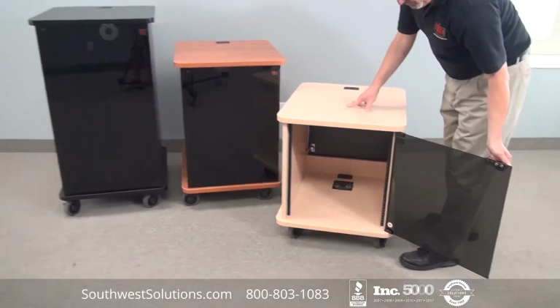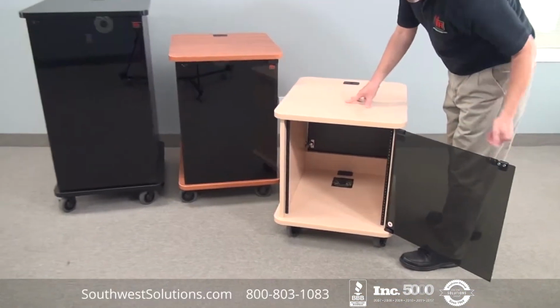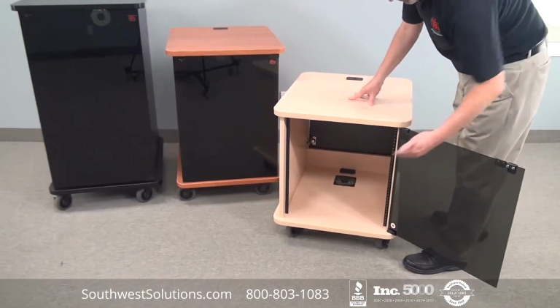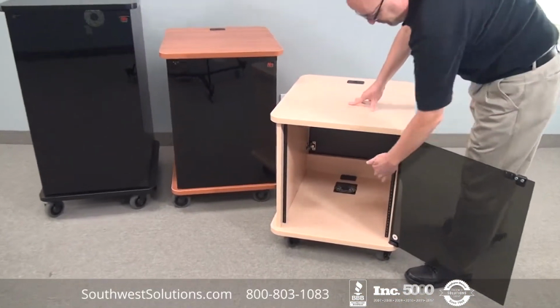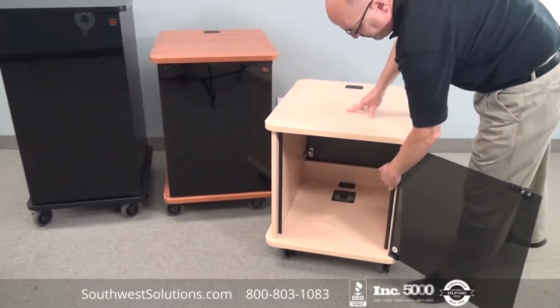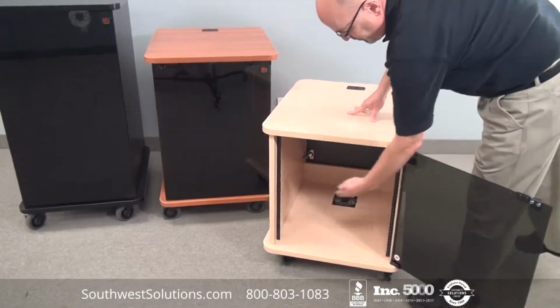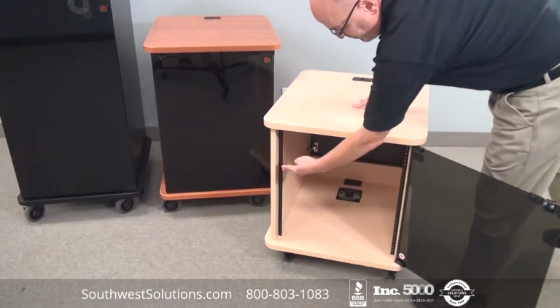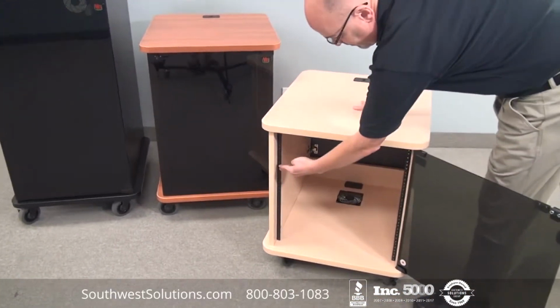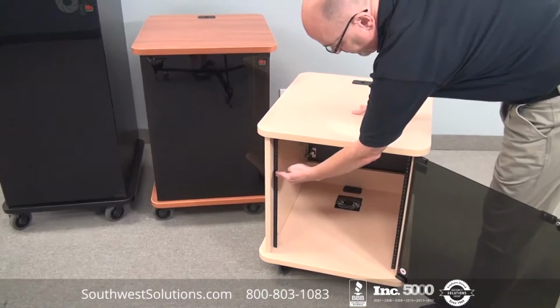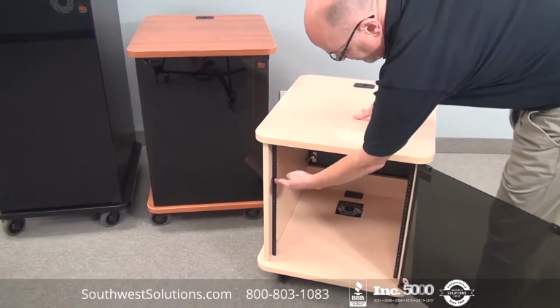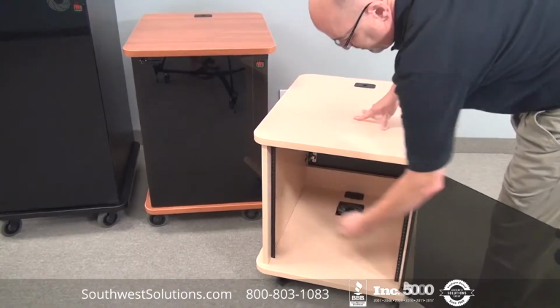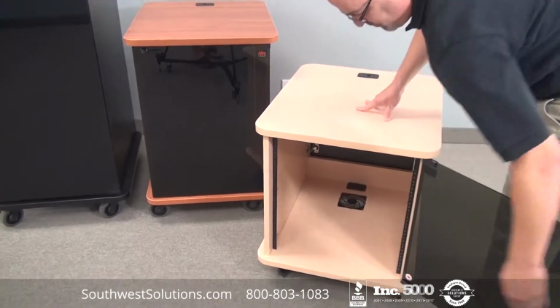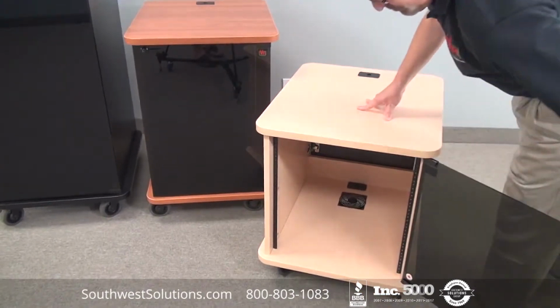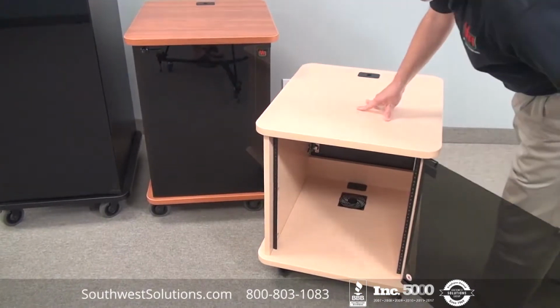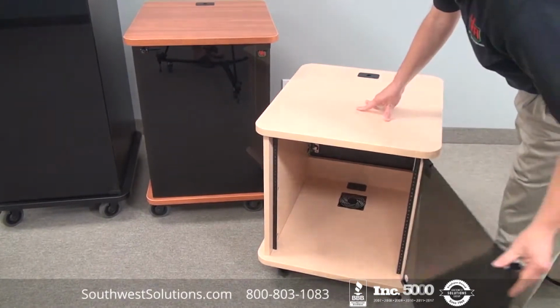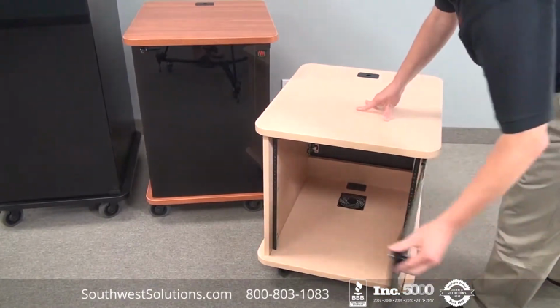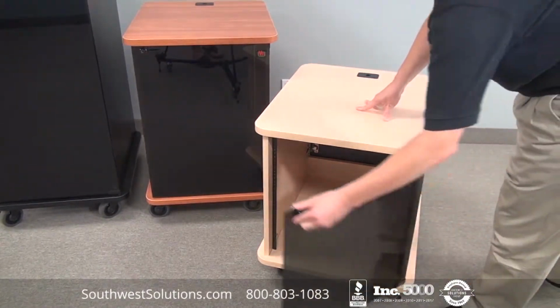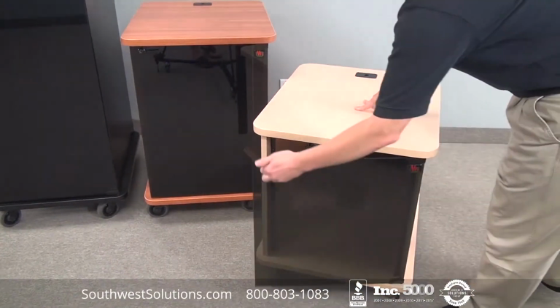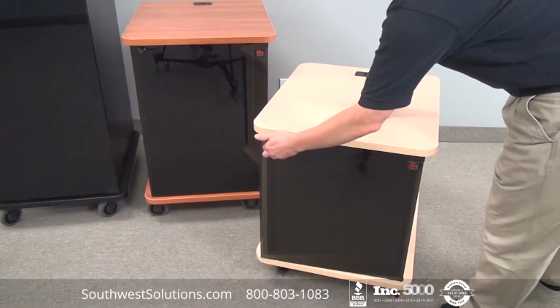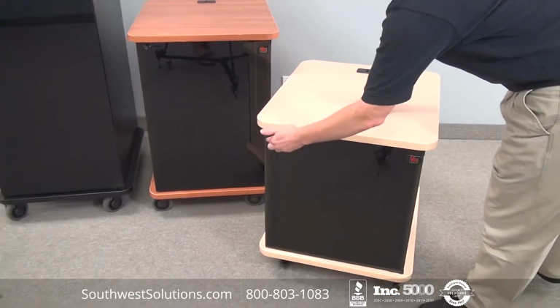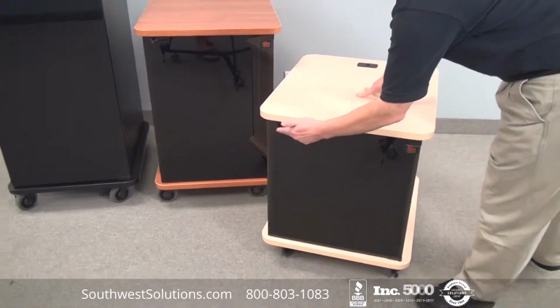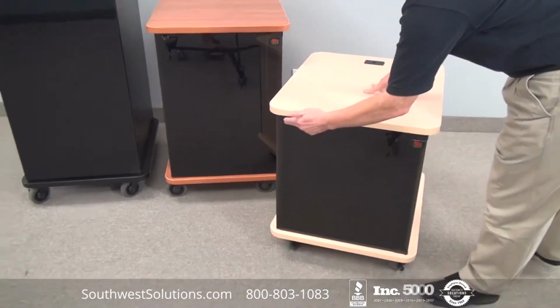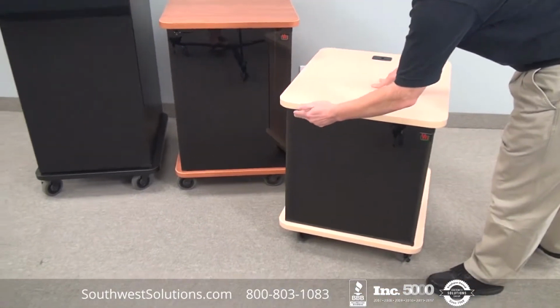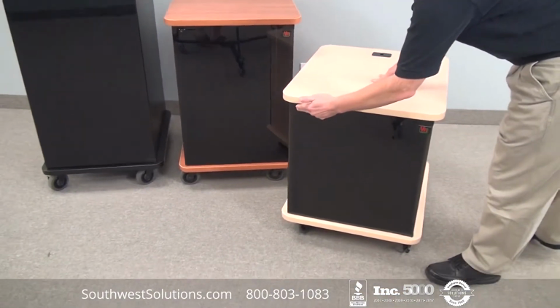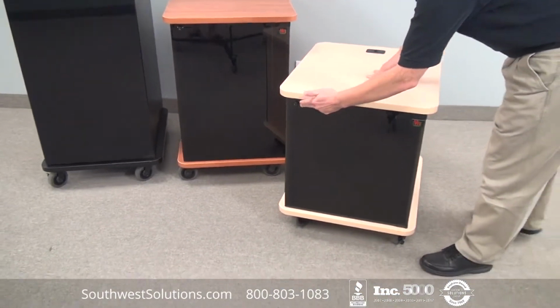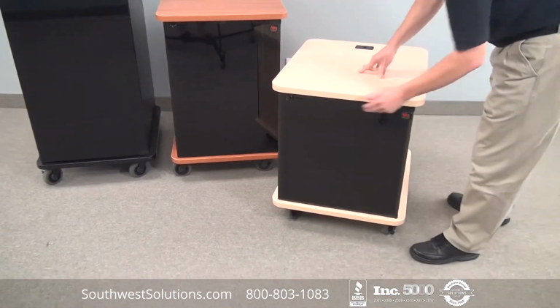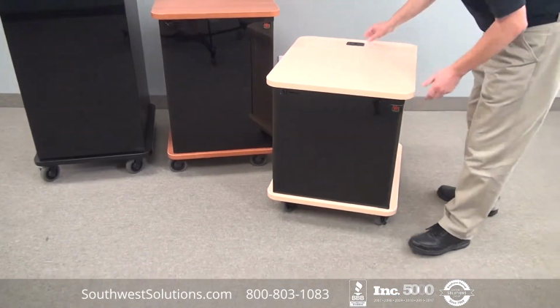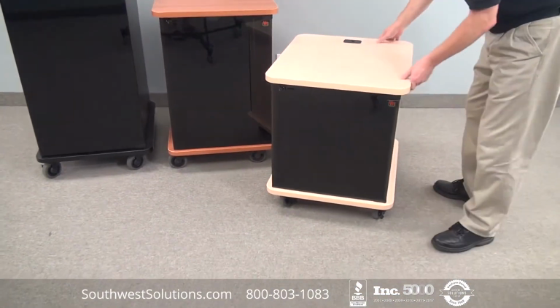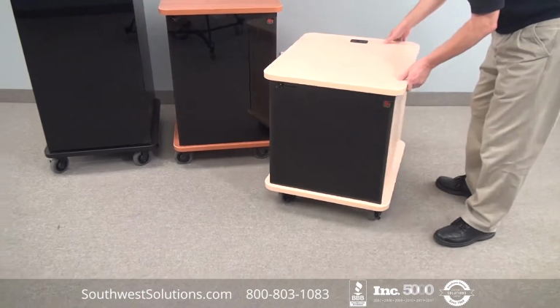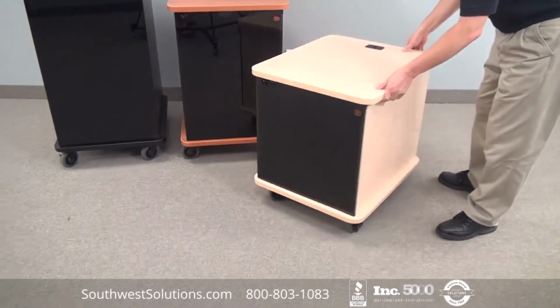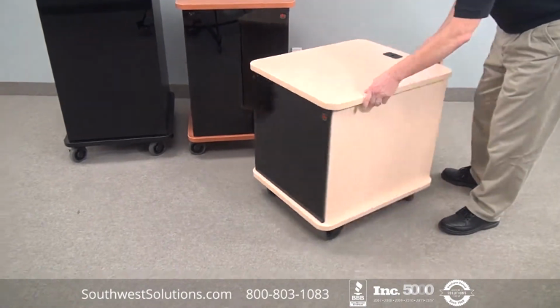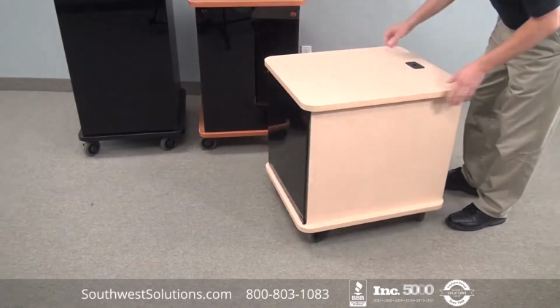You can see the rack rails pre-mounted. The whole unit comes pre-assembled. It has wiring access and grommets throughout.